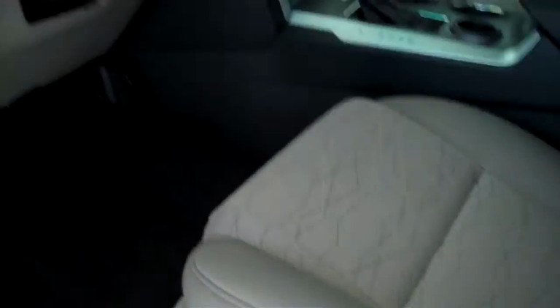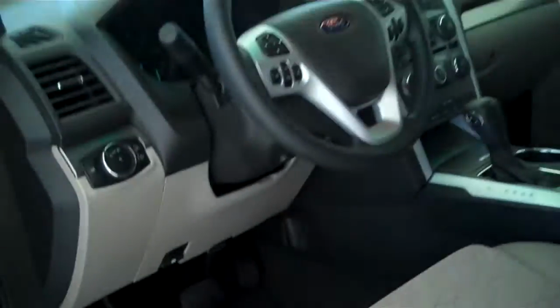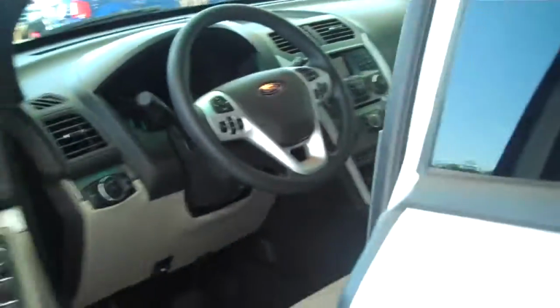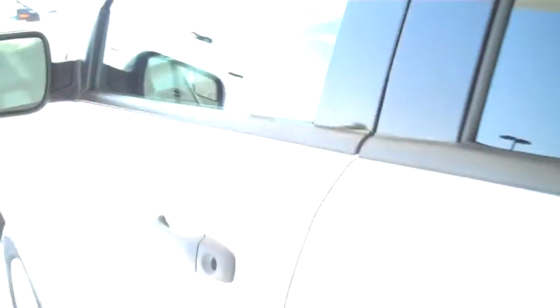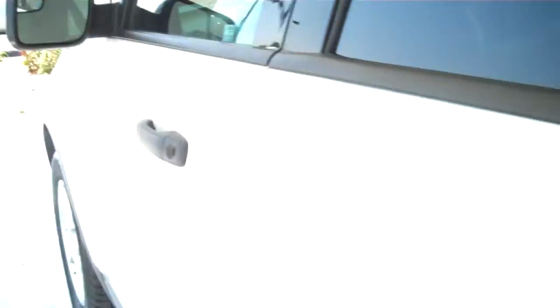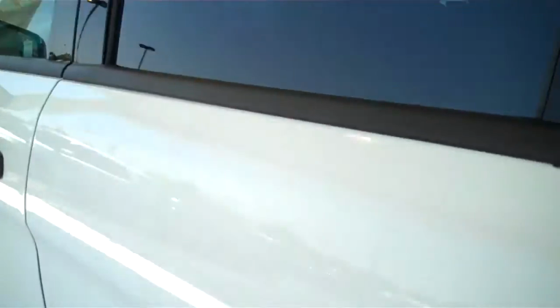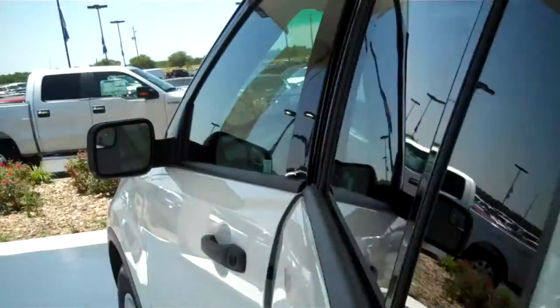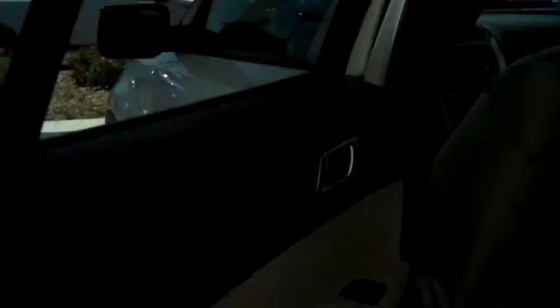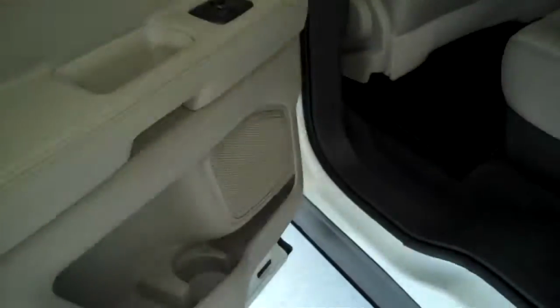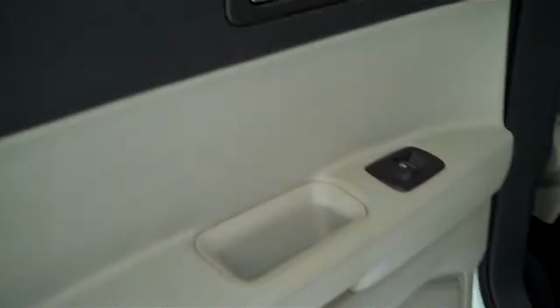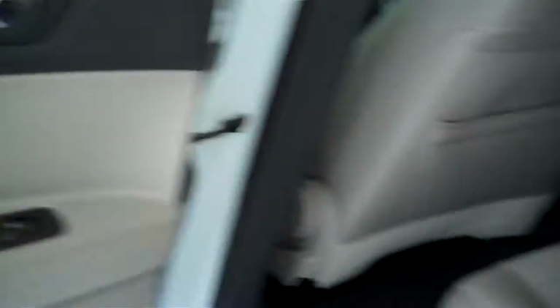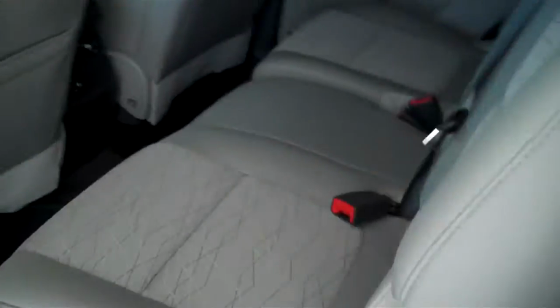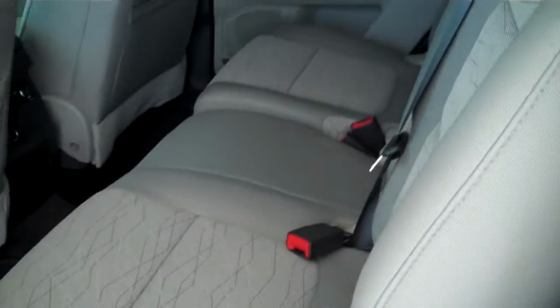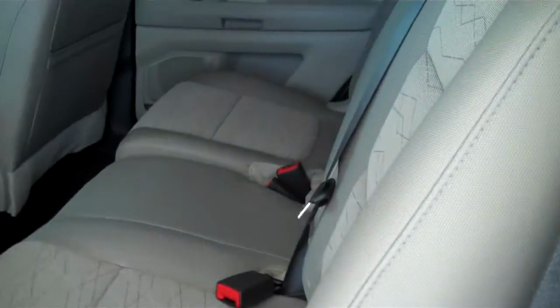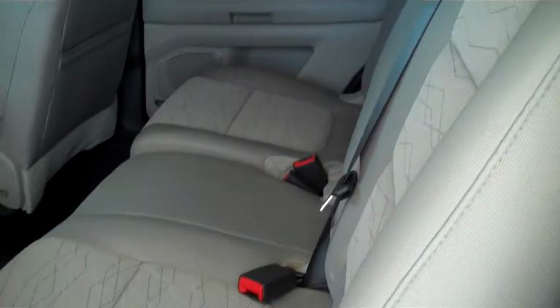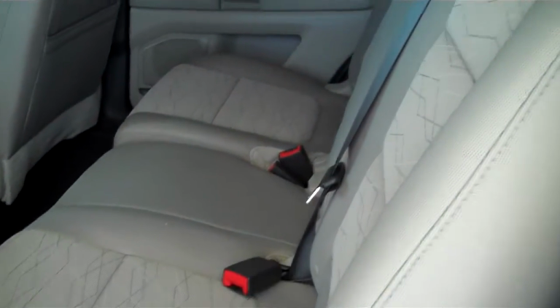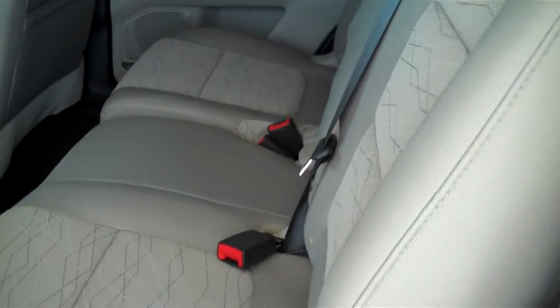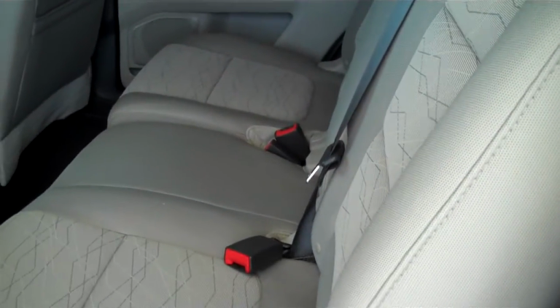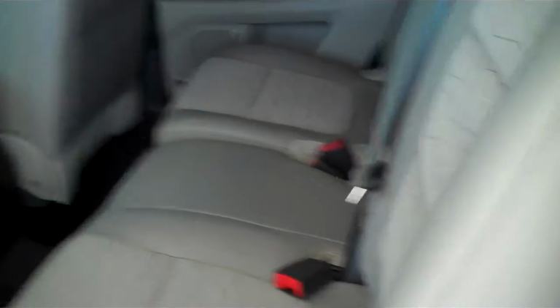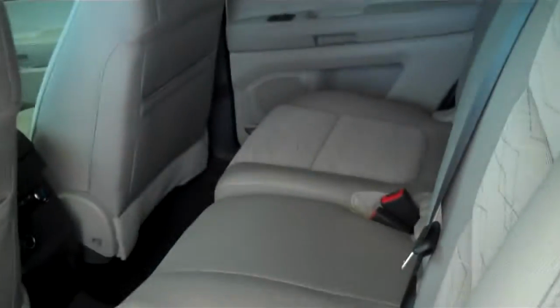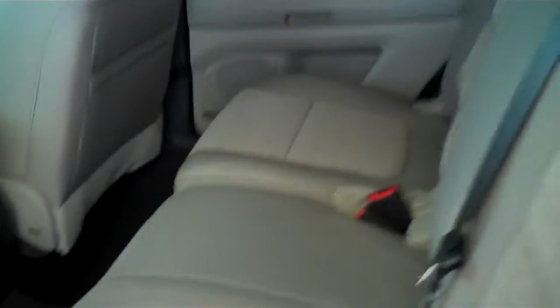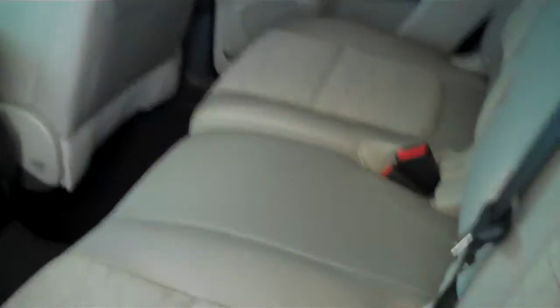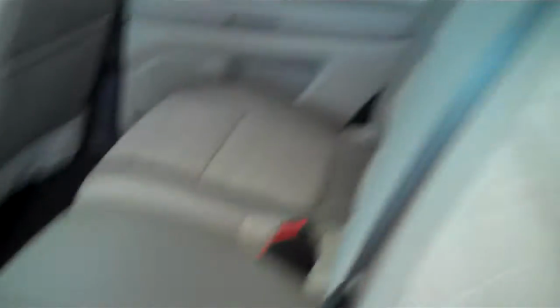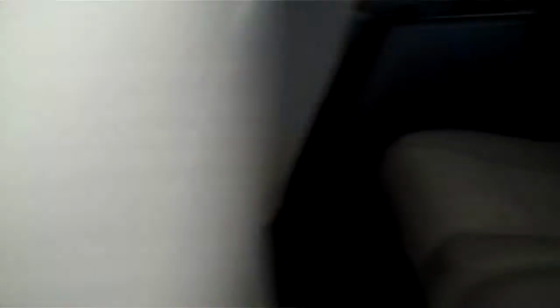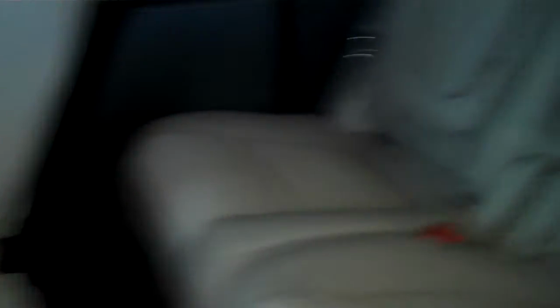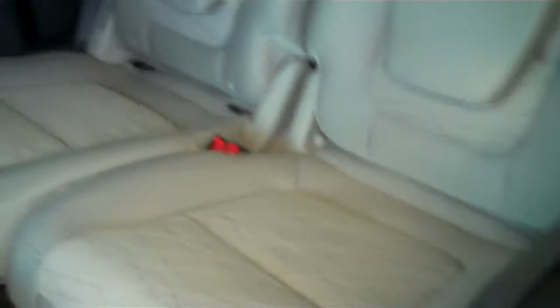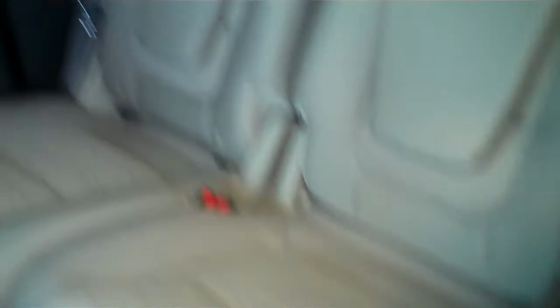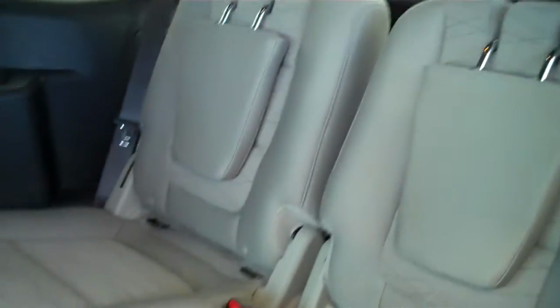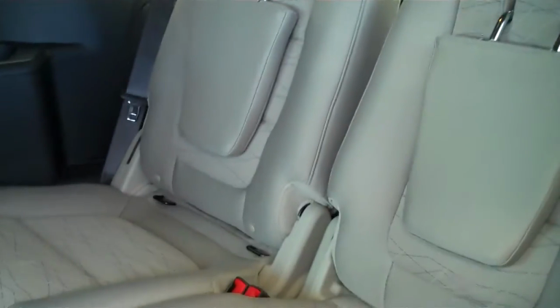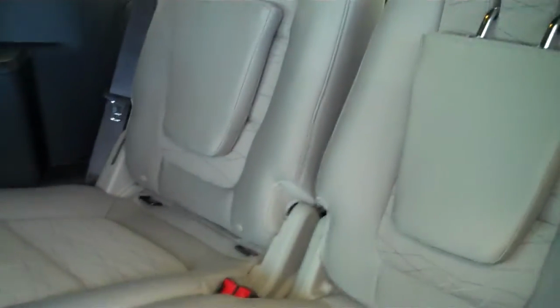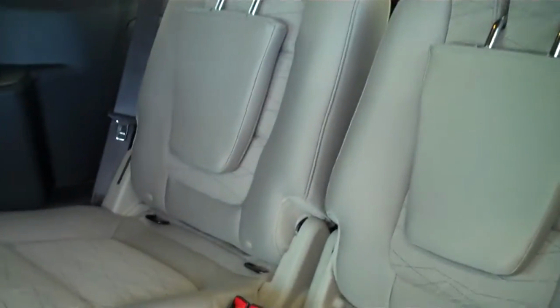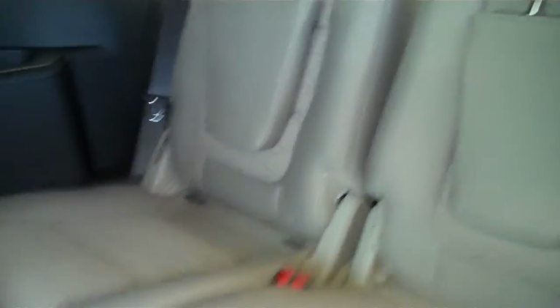This is a 7 passenger vehicle. It has seating for 3 right directly behind the driver and a passenger, and then all the way to the back it has seating for 2 more, so it's a capacity of 7.